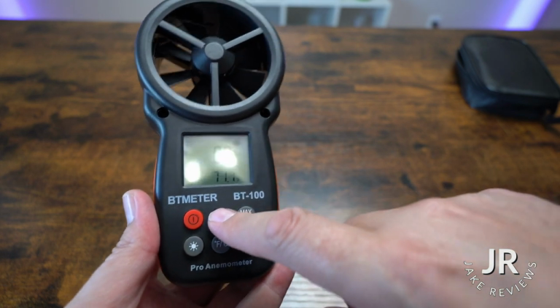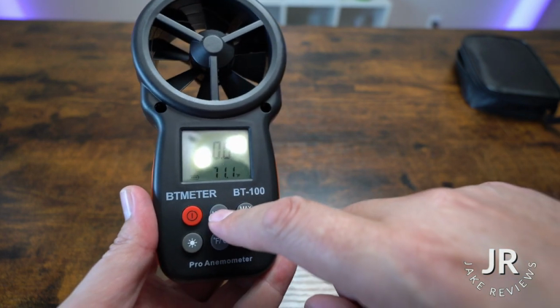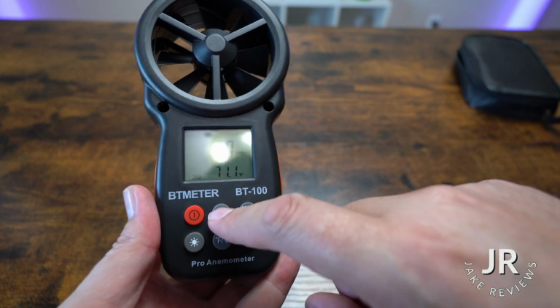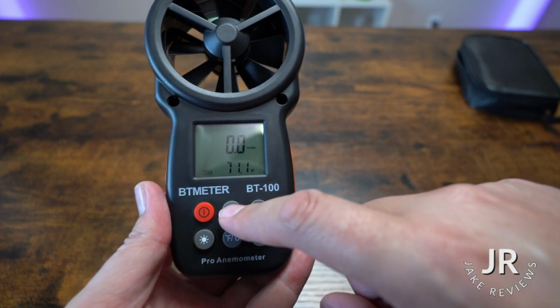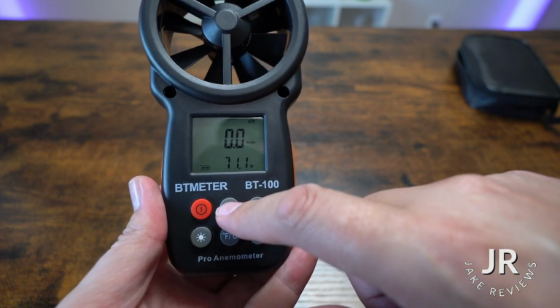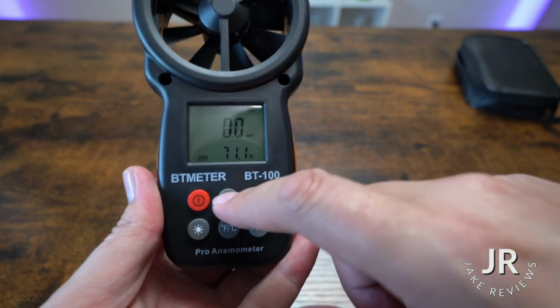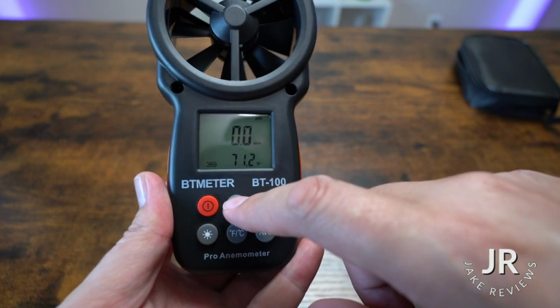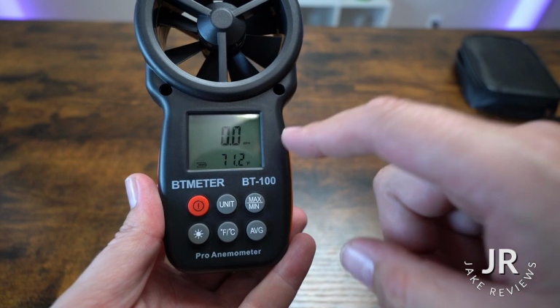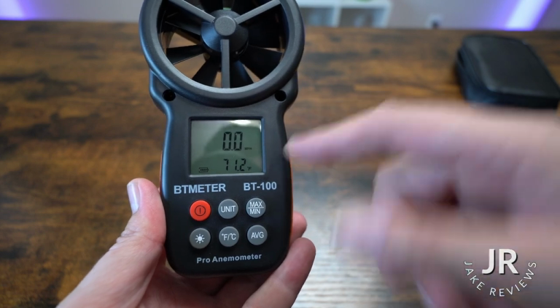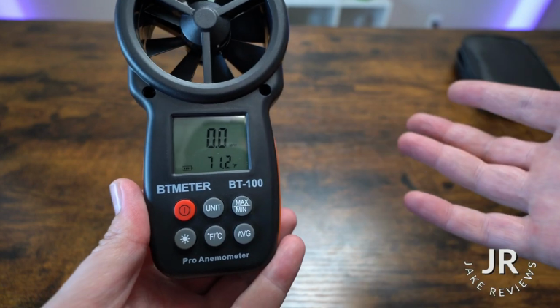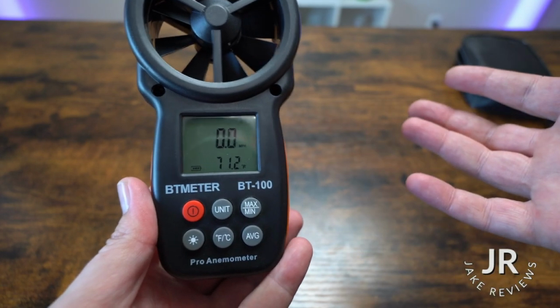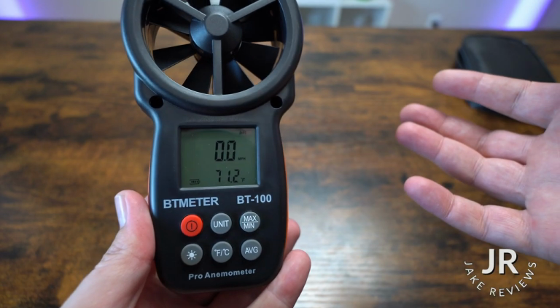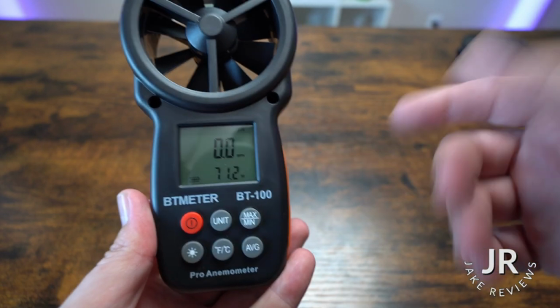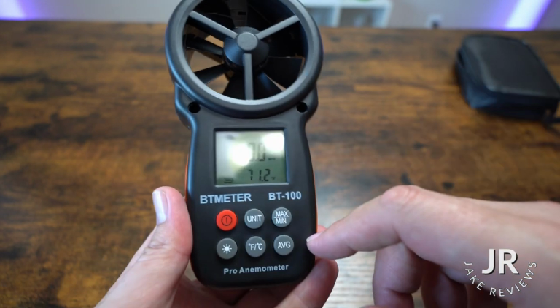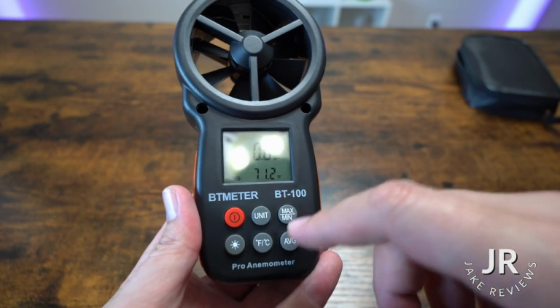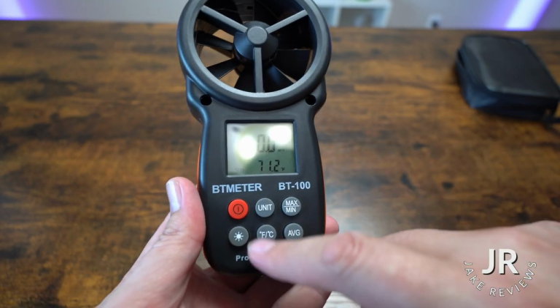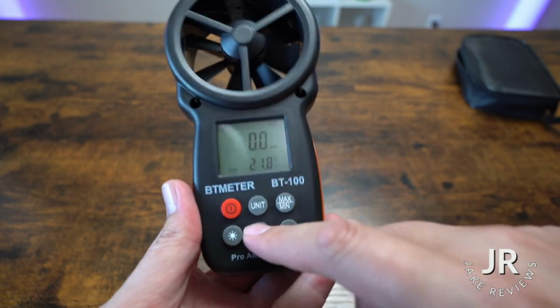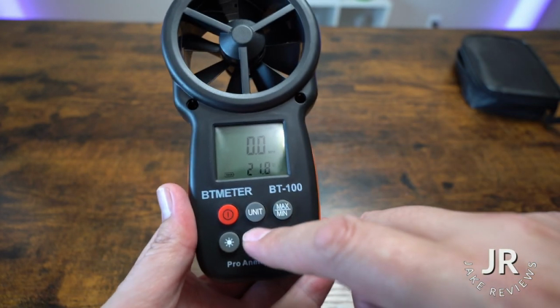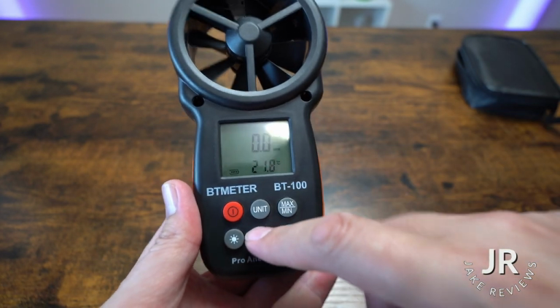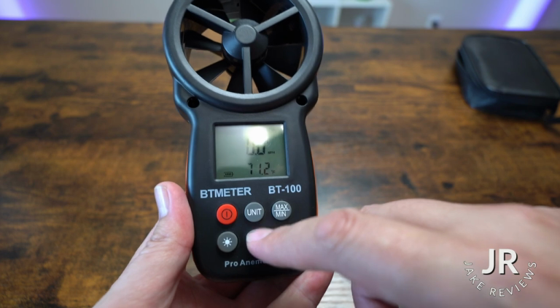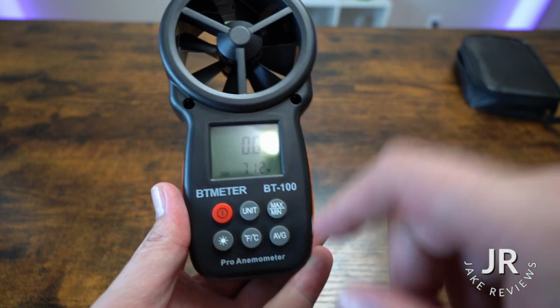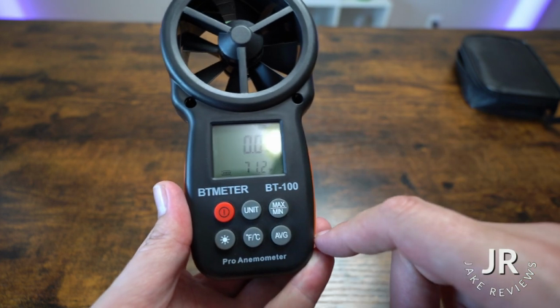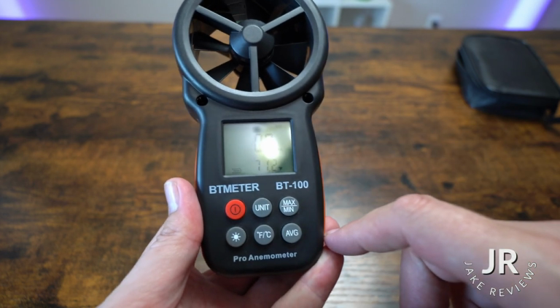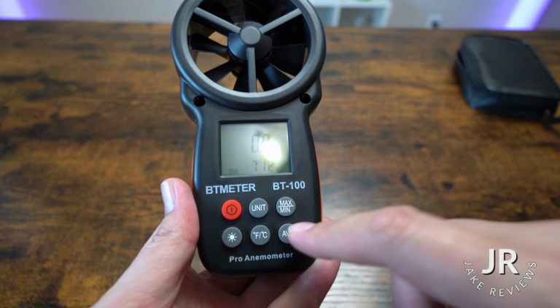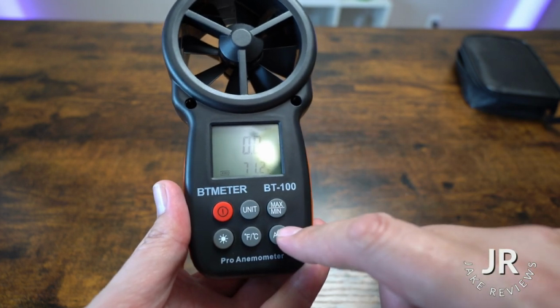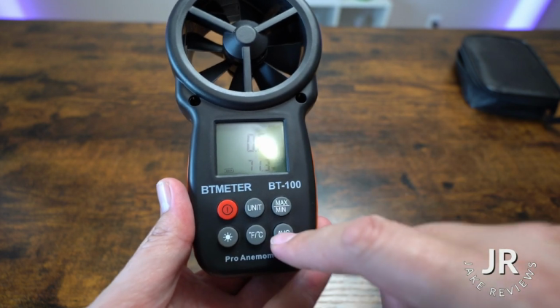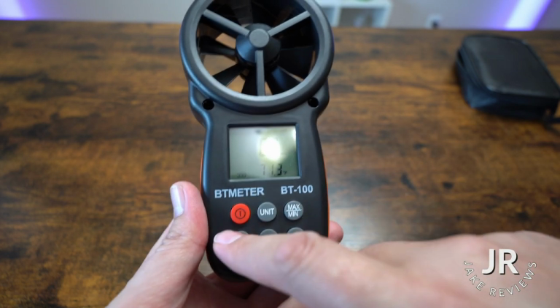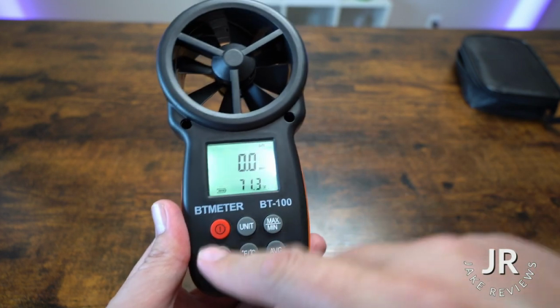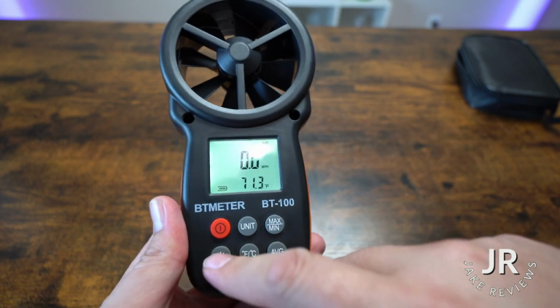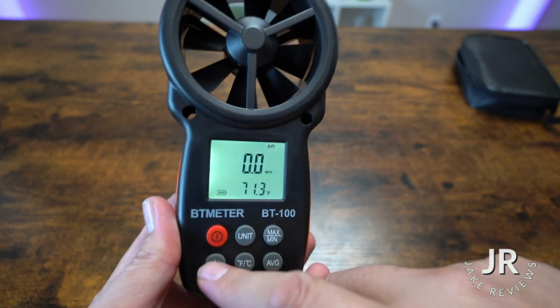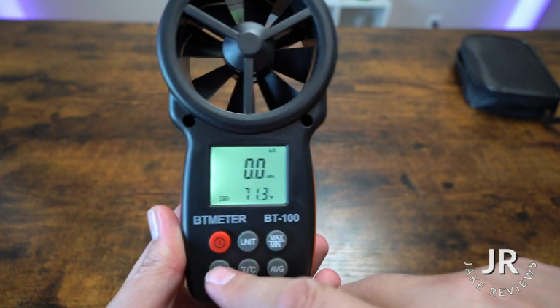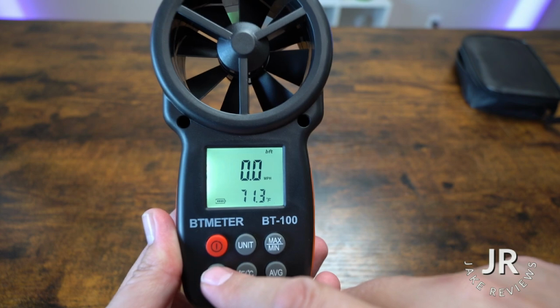You could go feet, knots, and then miles per hour. I am more of a miles per hour person myself, and then you could do both Celsius and Fahrenheit for the temperature. You could also do the average, and you could add a little light if you need one.